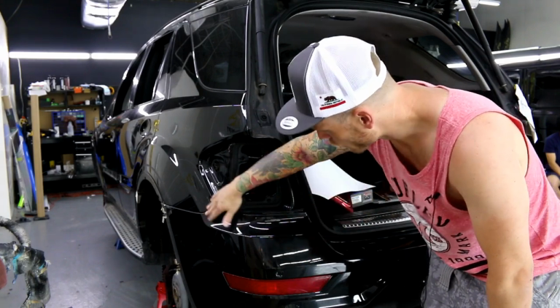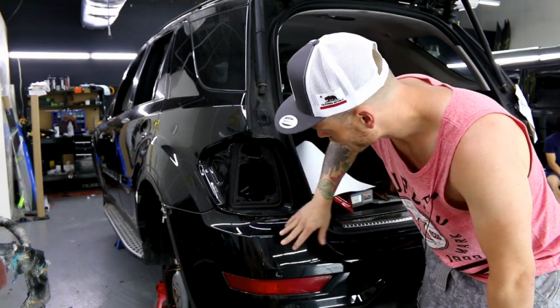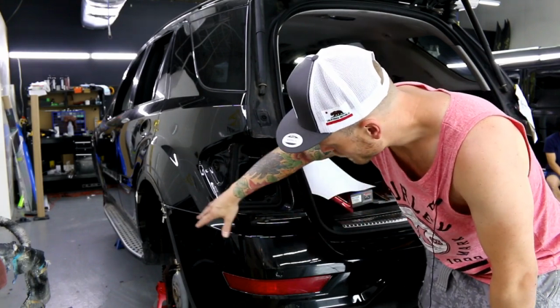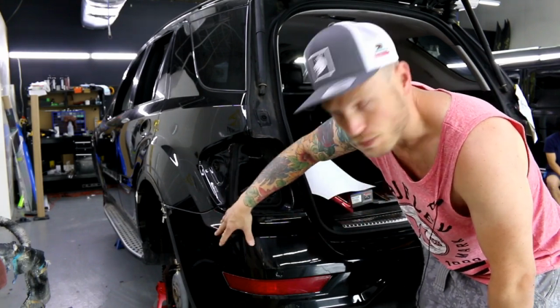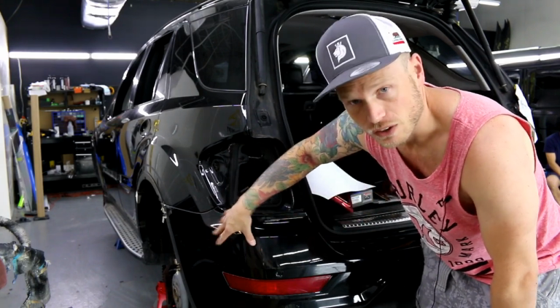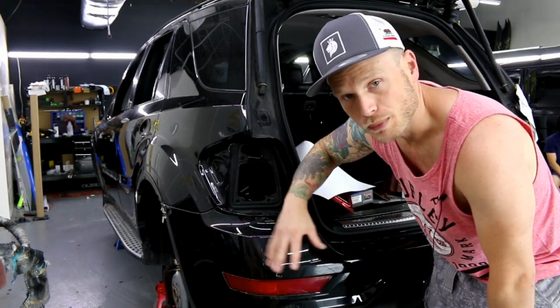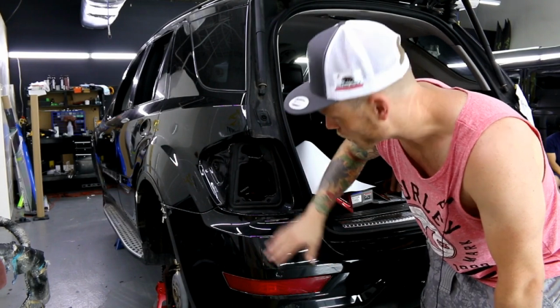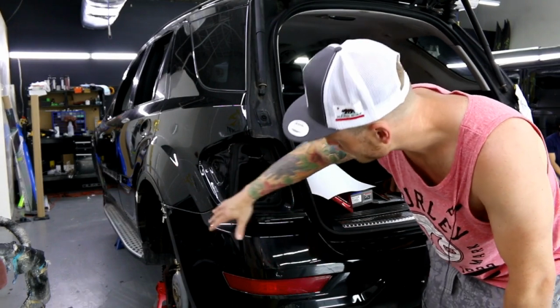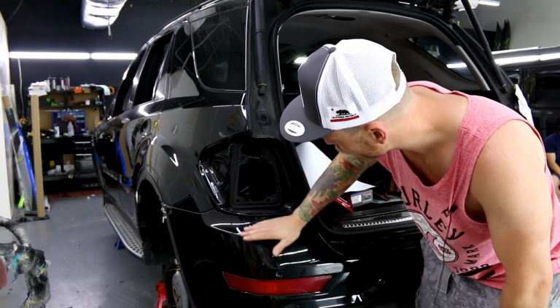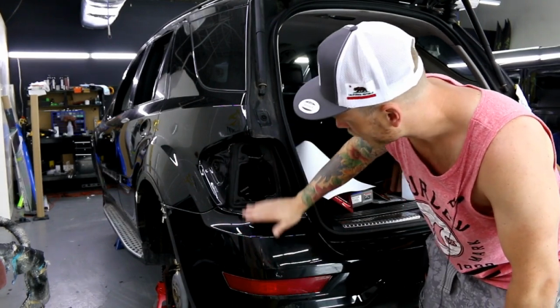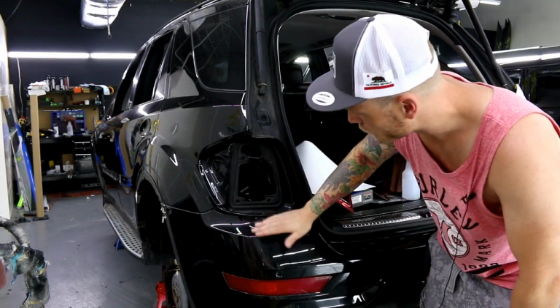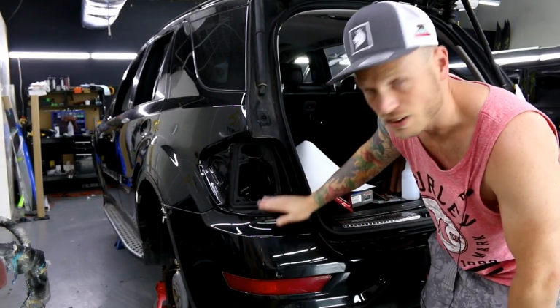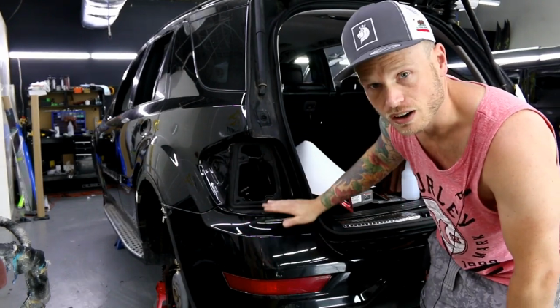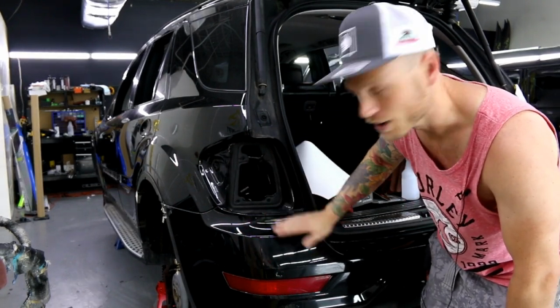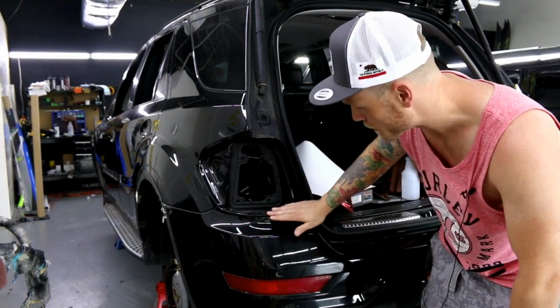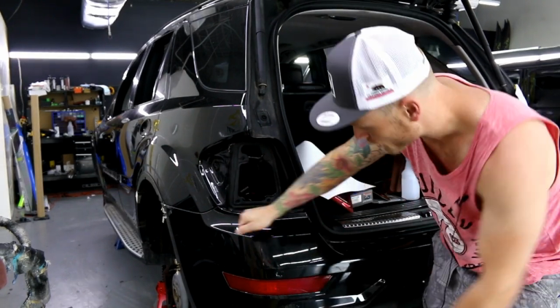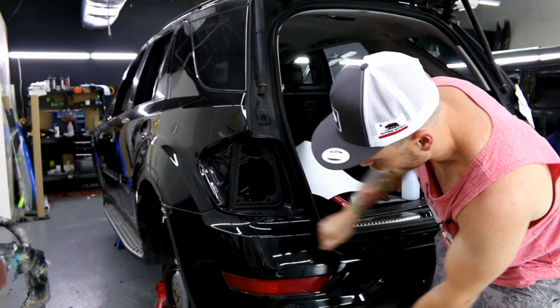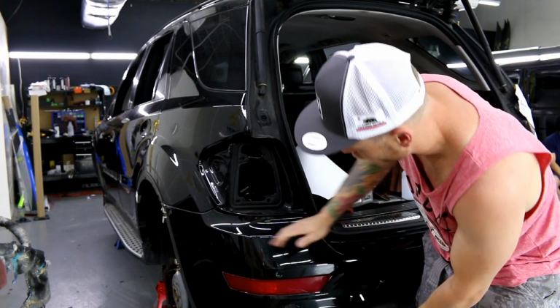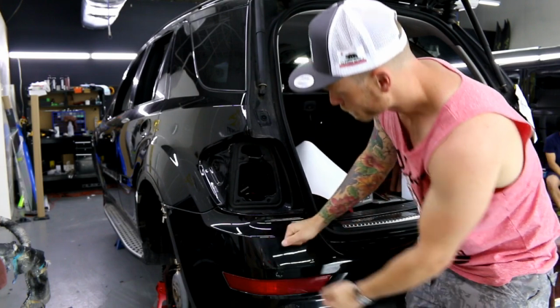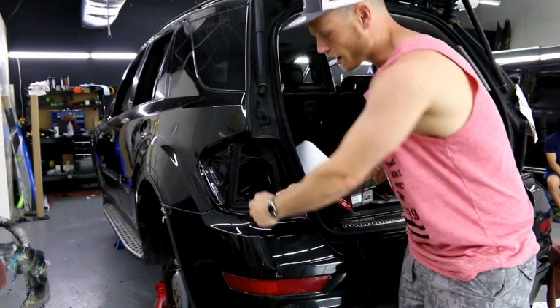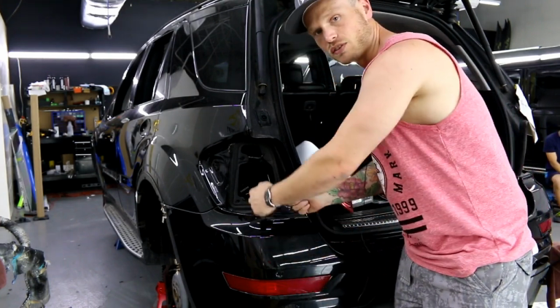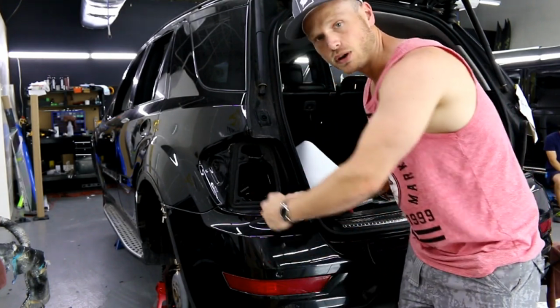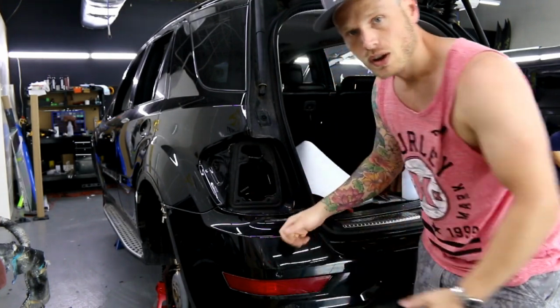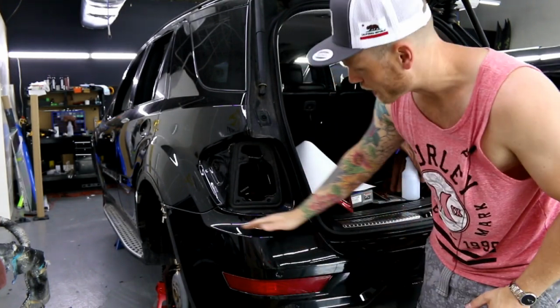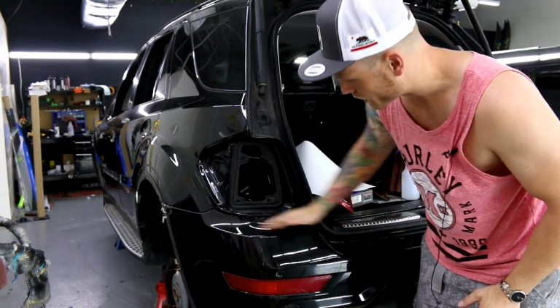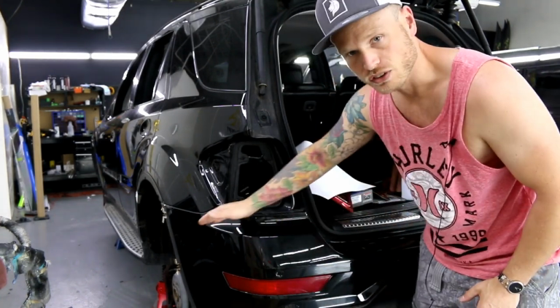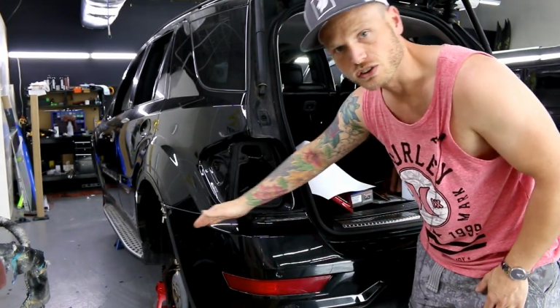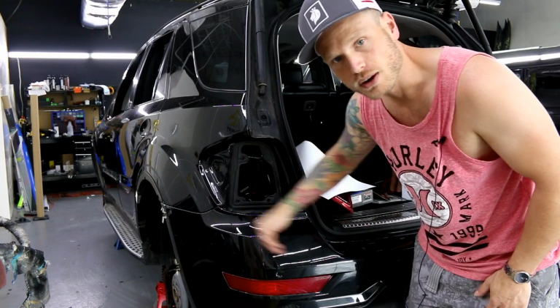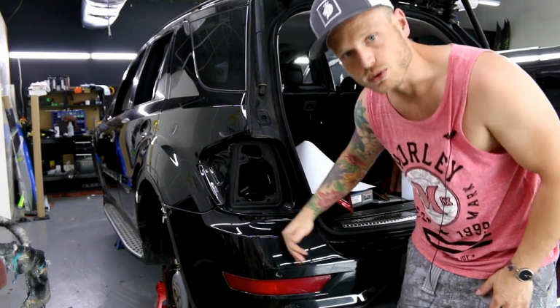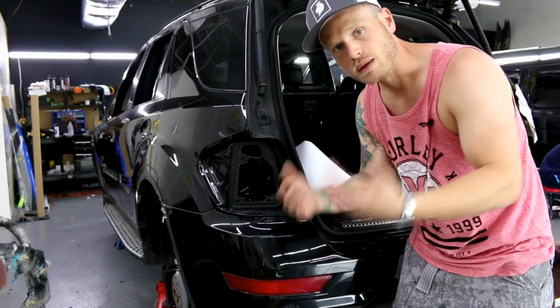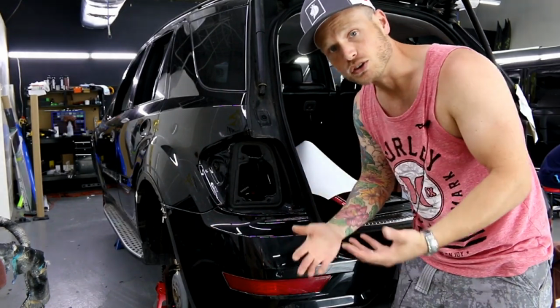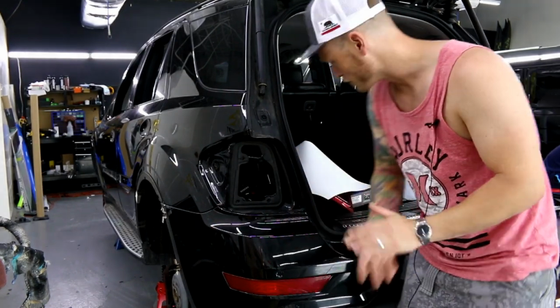For this bumper right here, let's say I was wrapping it in chrome and I was having issues getting the film into this area because it tapers up. As I stretch the film across, if I have to stretch the film up also, I might end up breaking the finish in this area. So what's better to do — sometimes it's better to do an overlay.